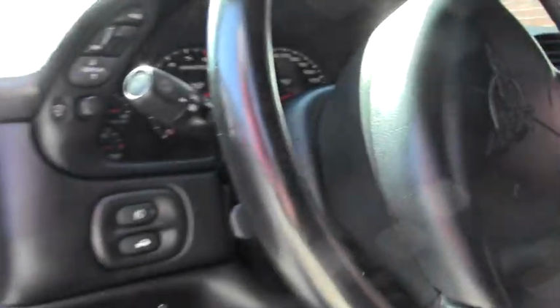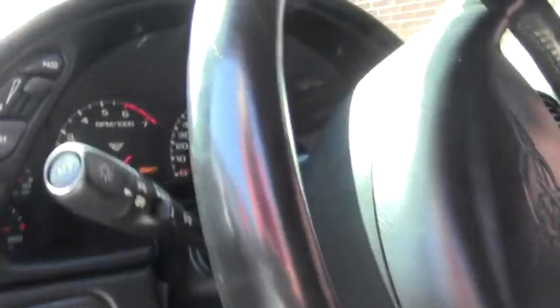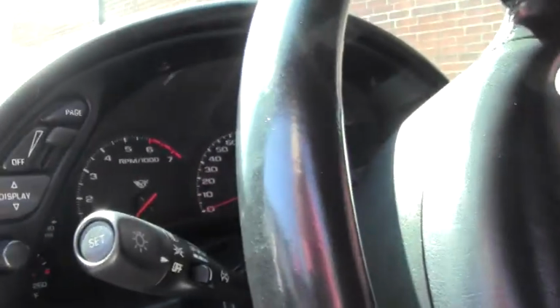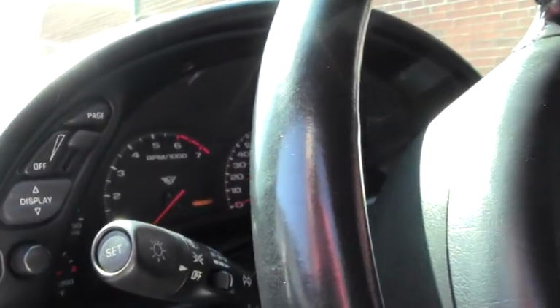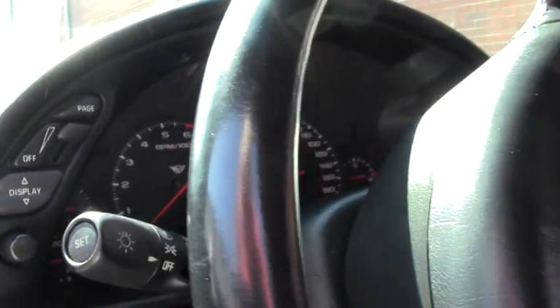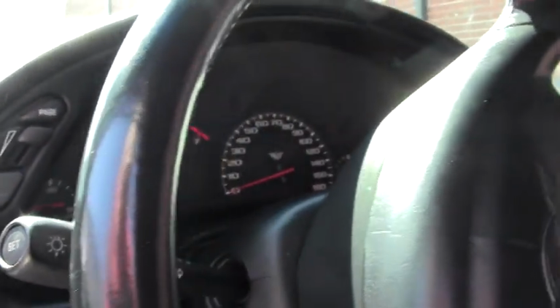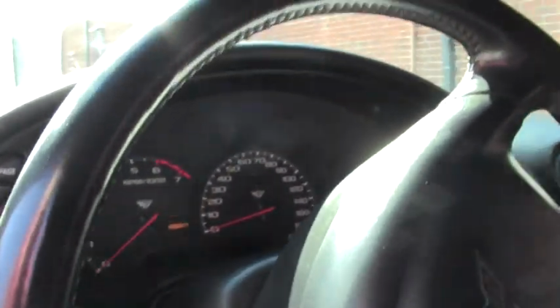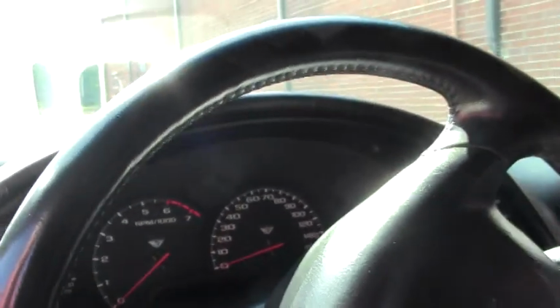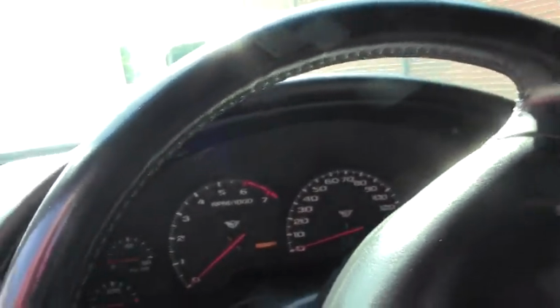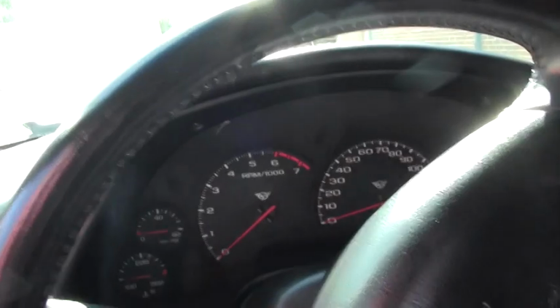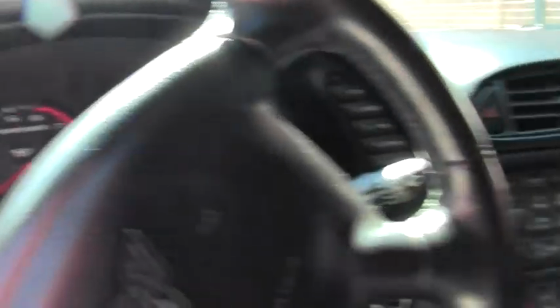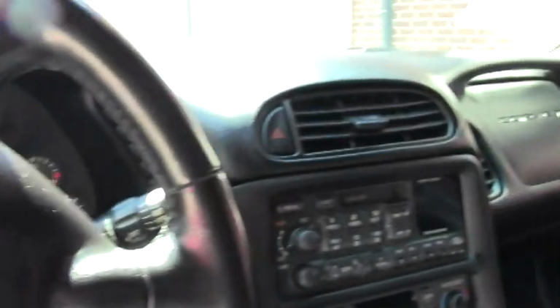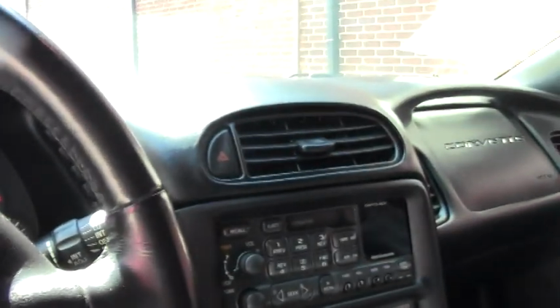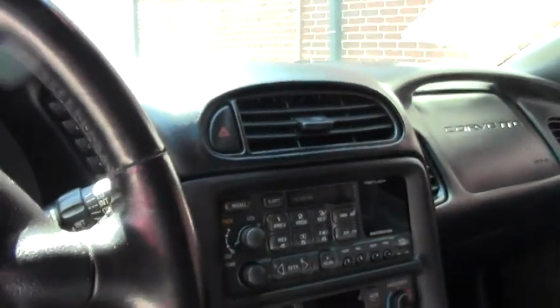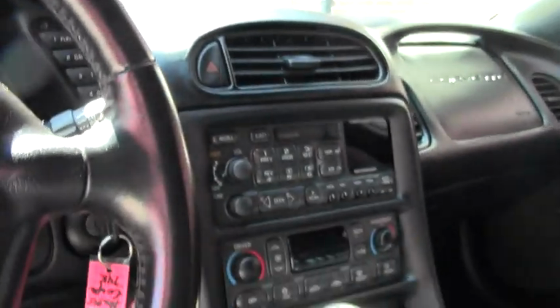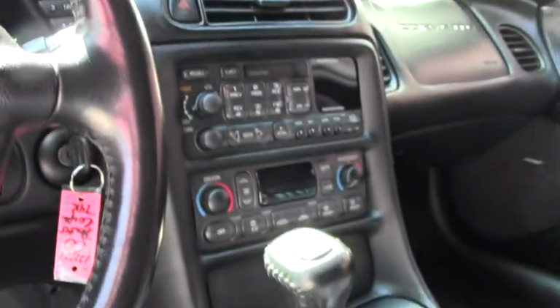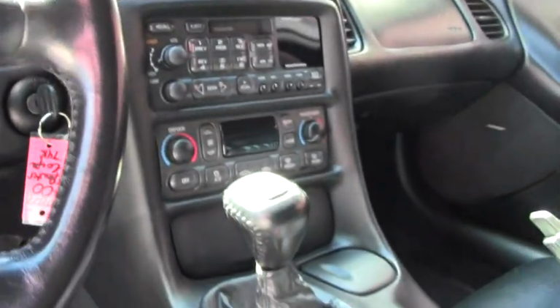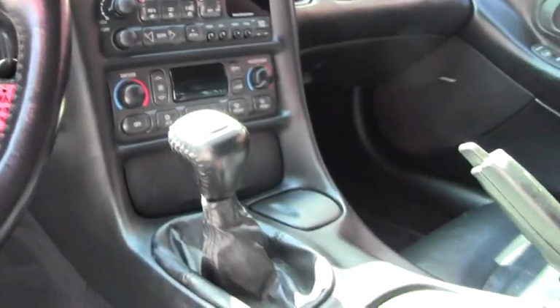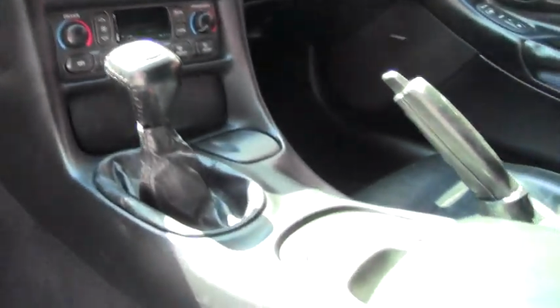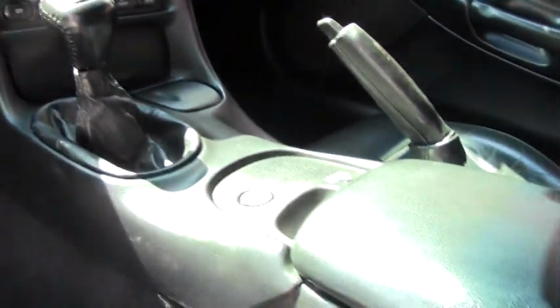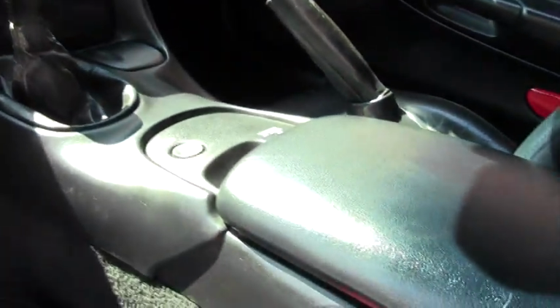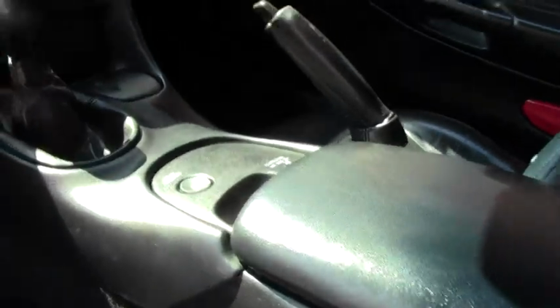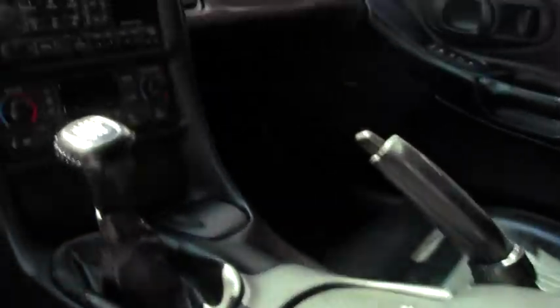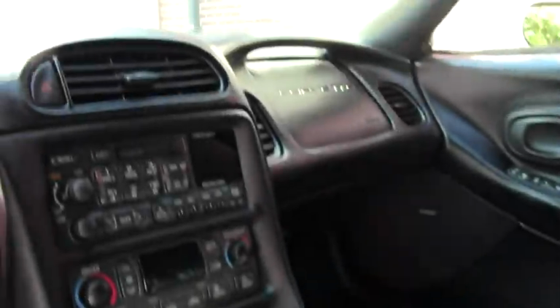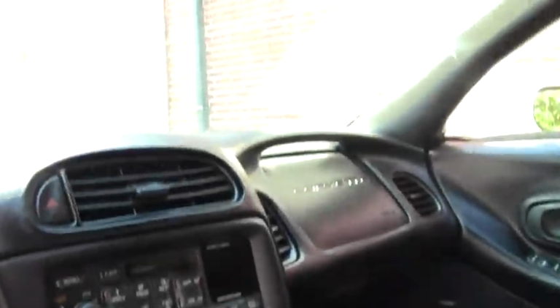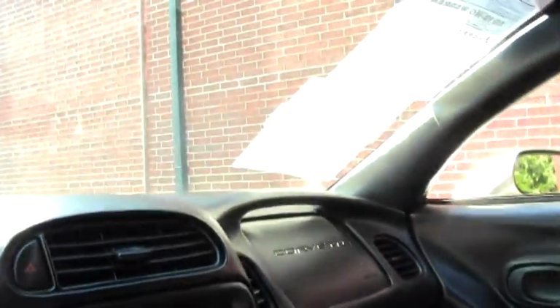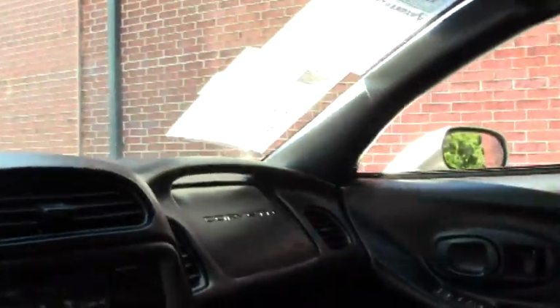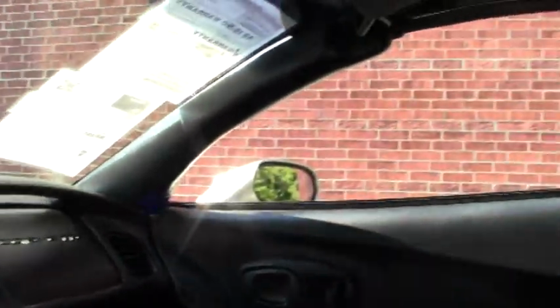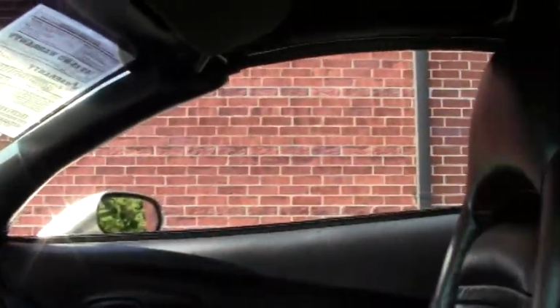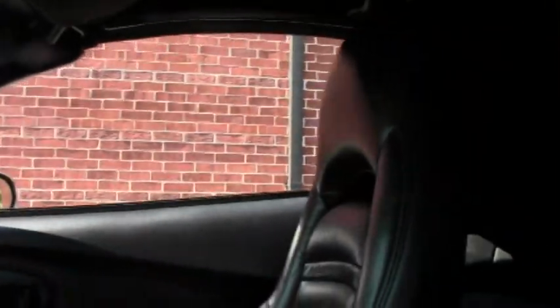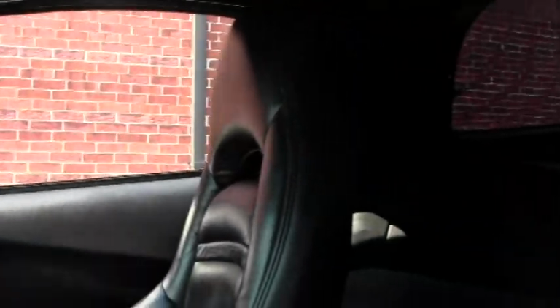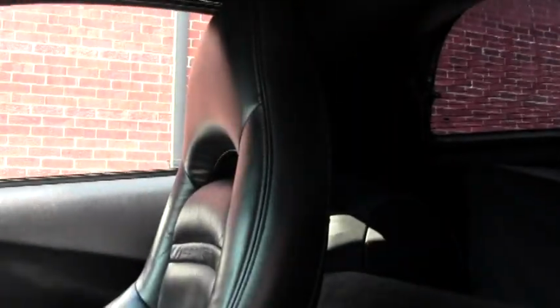As you see, the interior dash is in good shape, gauge clusters are great. Seats, both in good shape. Heads-up display.